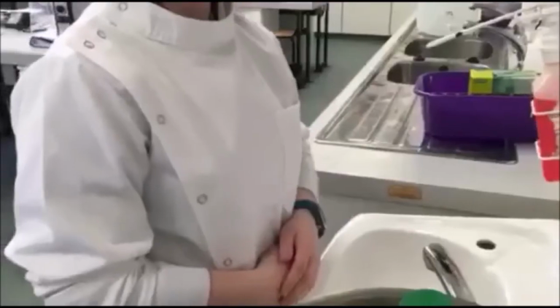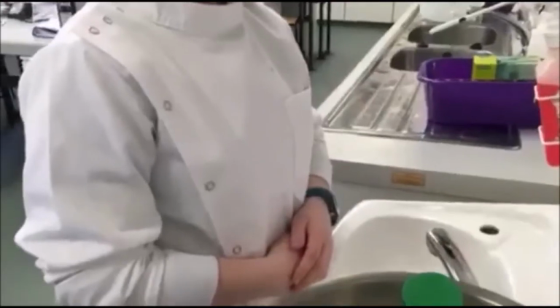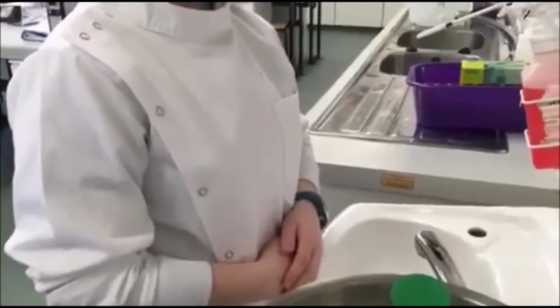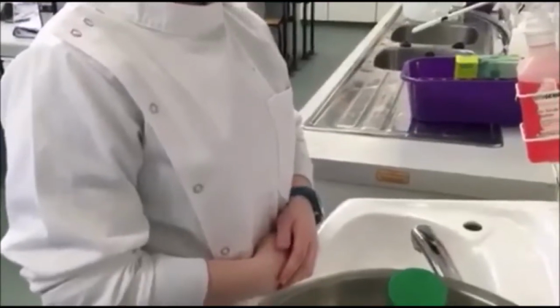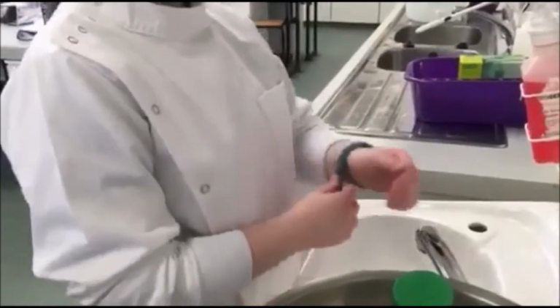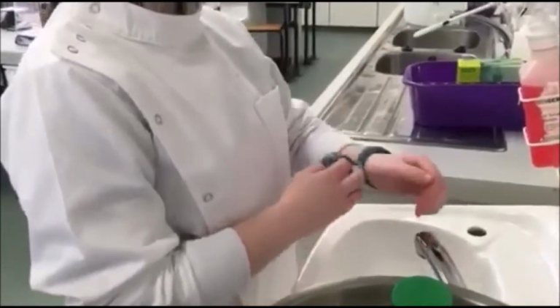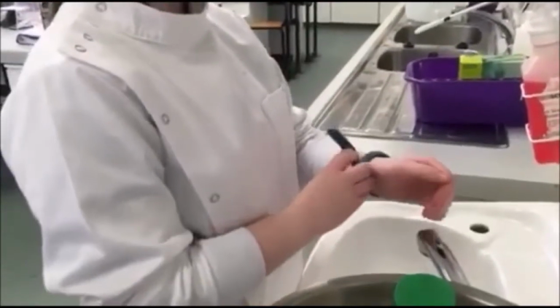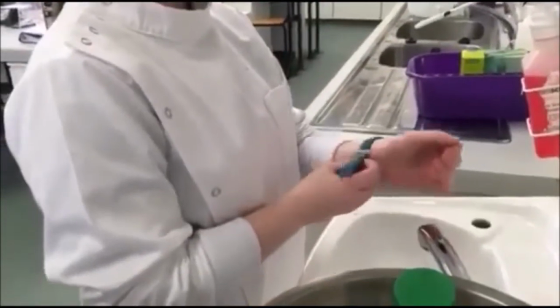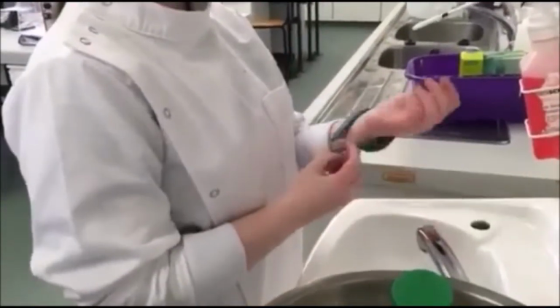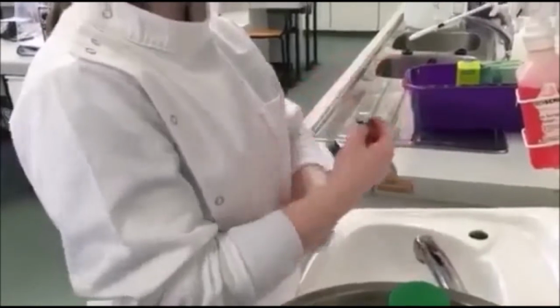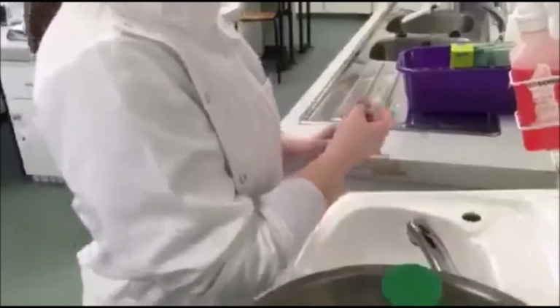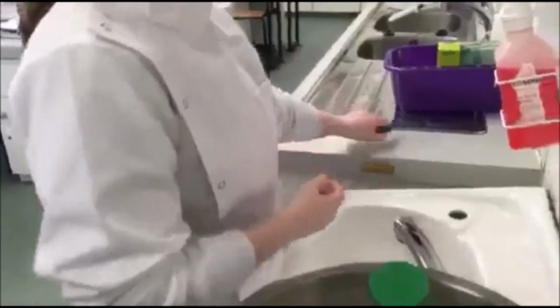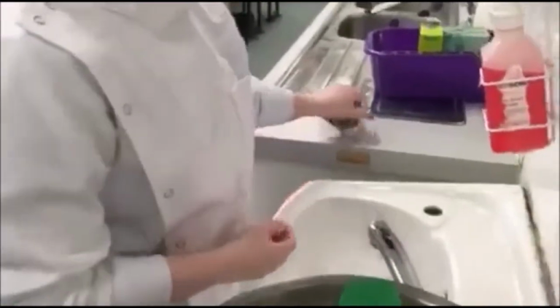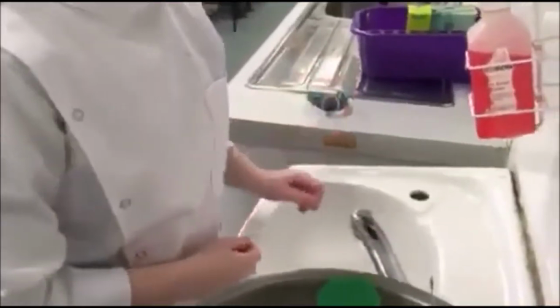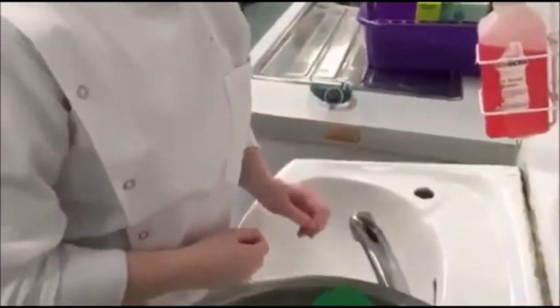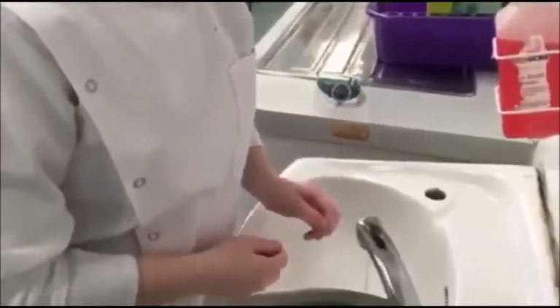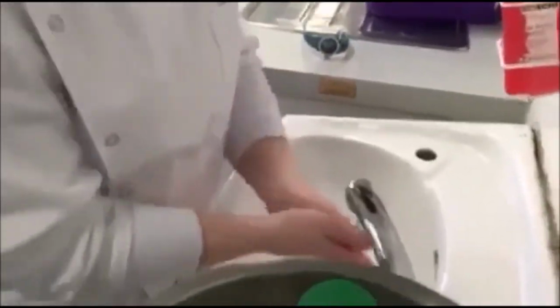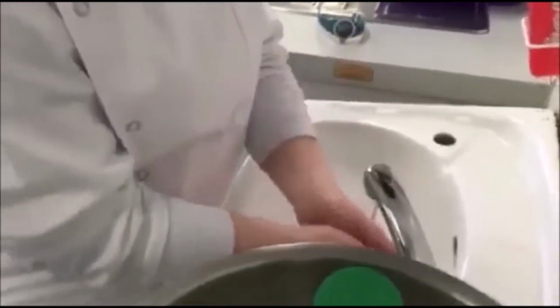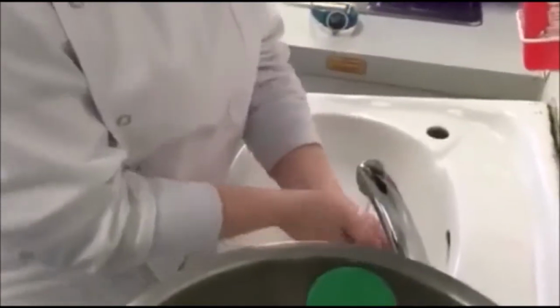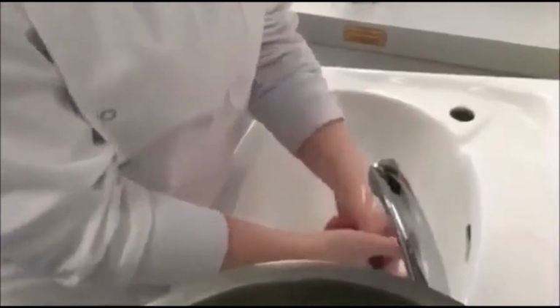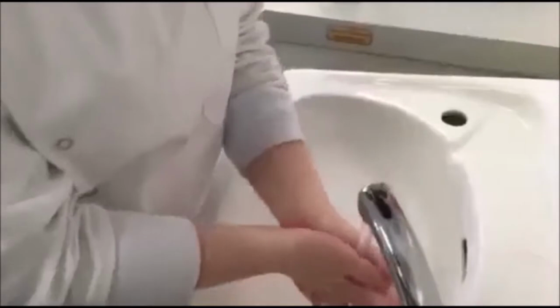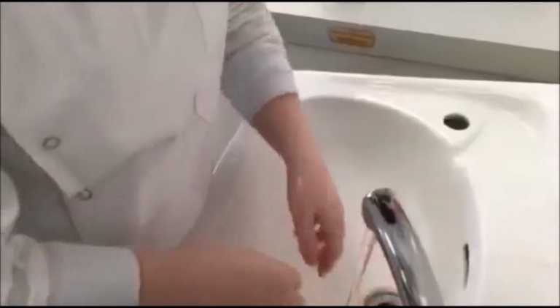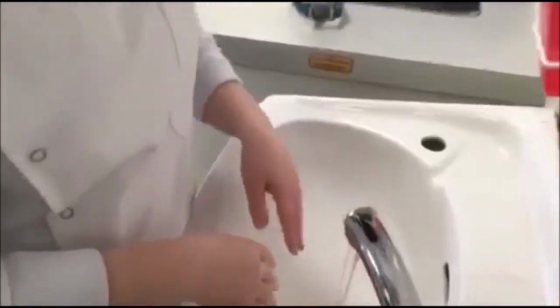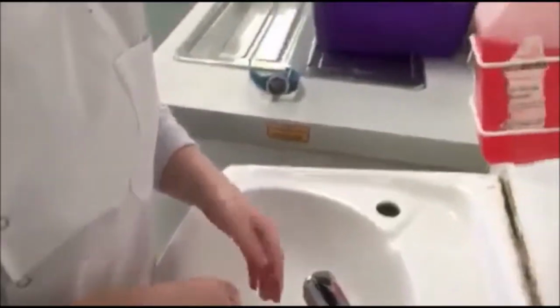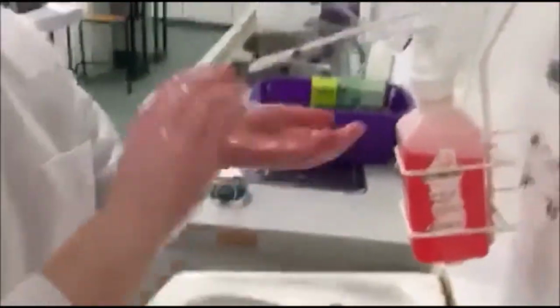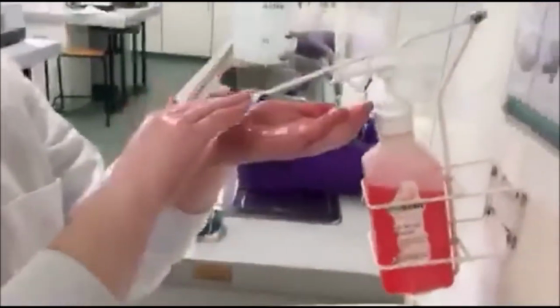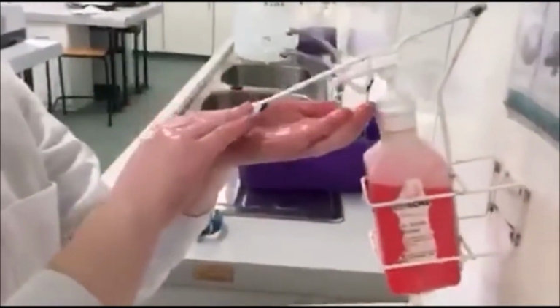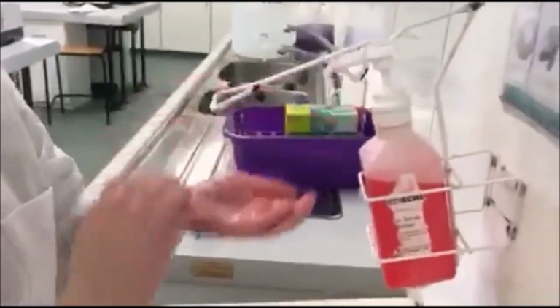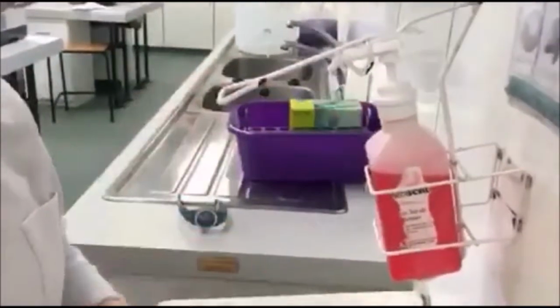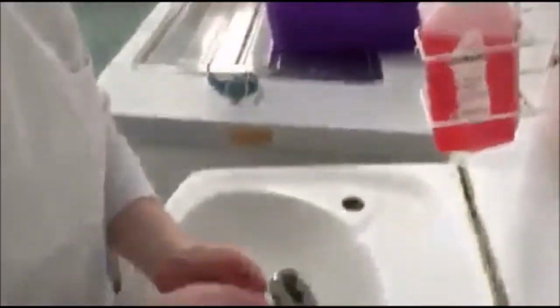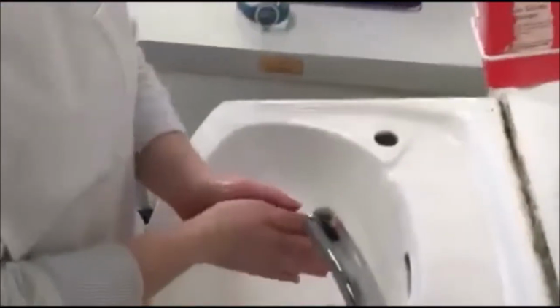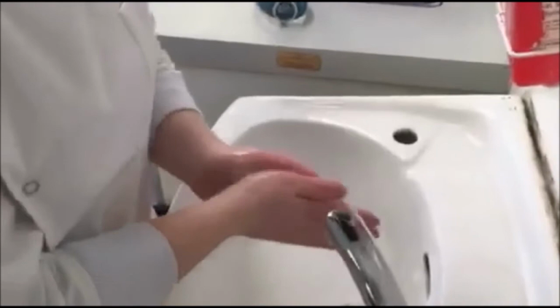The first step is that all jewellery is removed. Wet your hands thoroughly under warm running water and apply five mils of antiseptic soap. Rub the palms together five times.